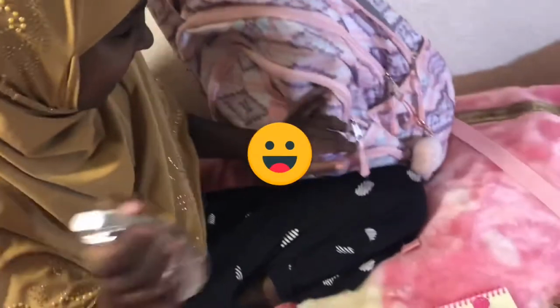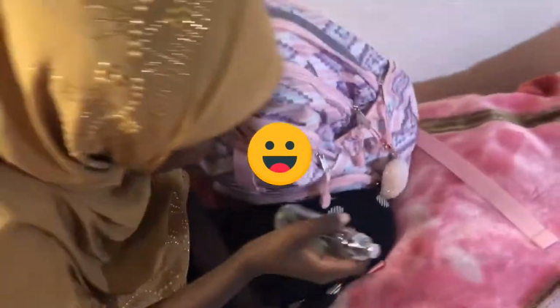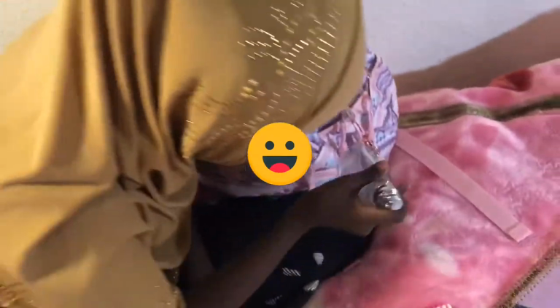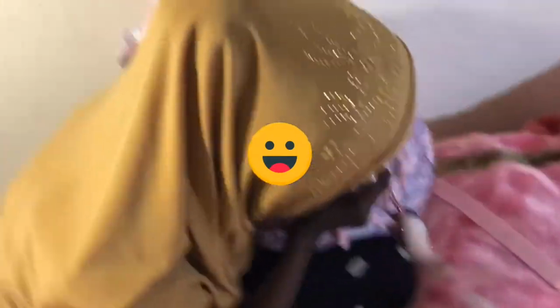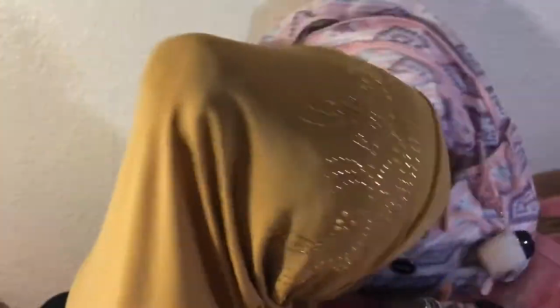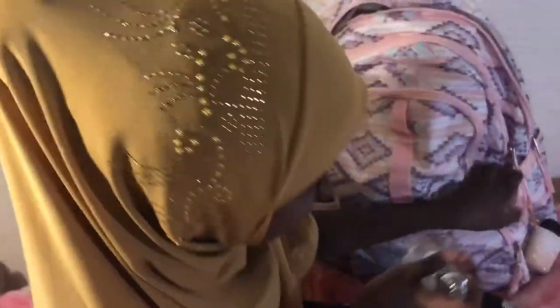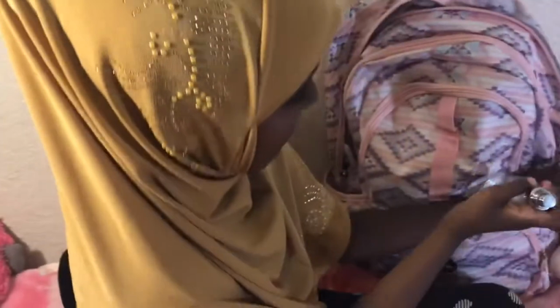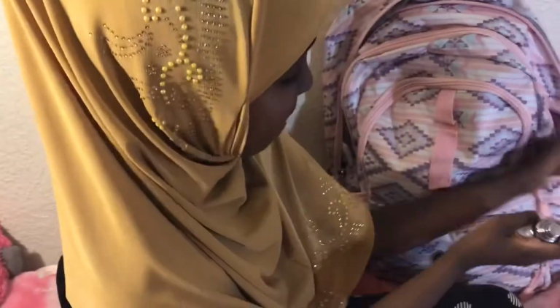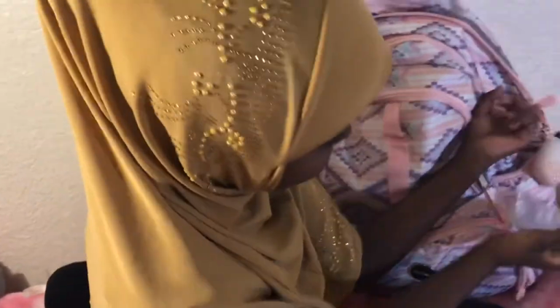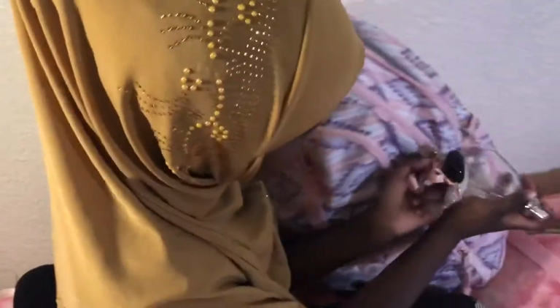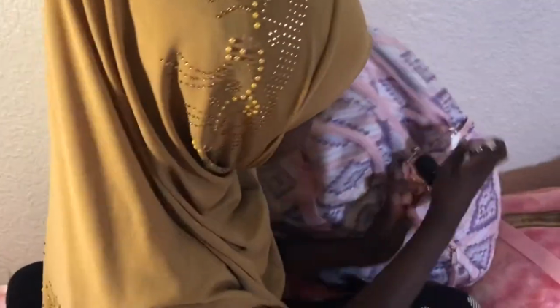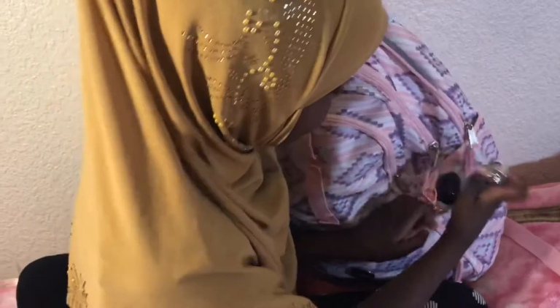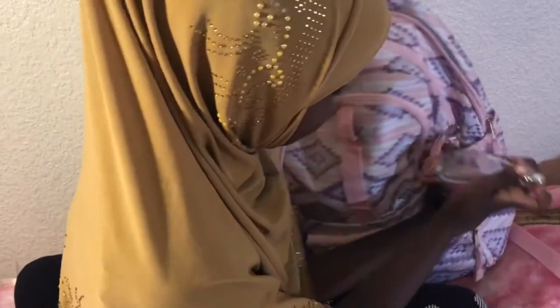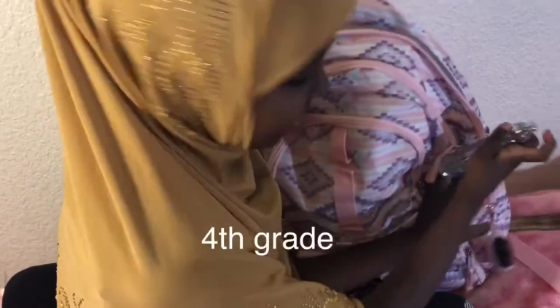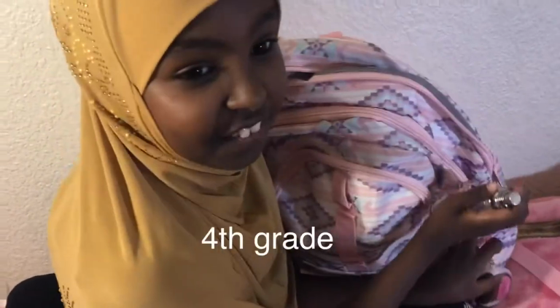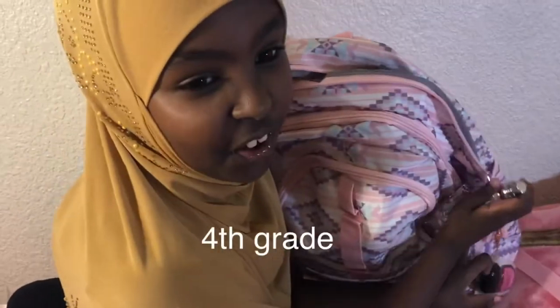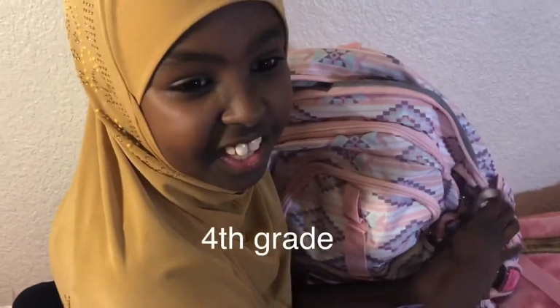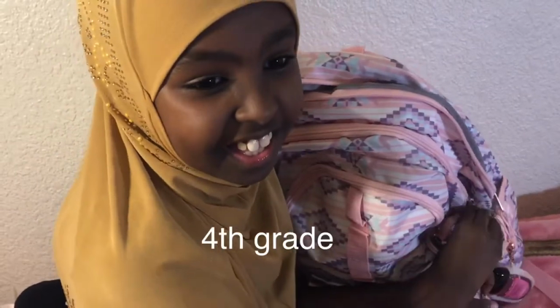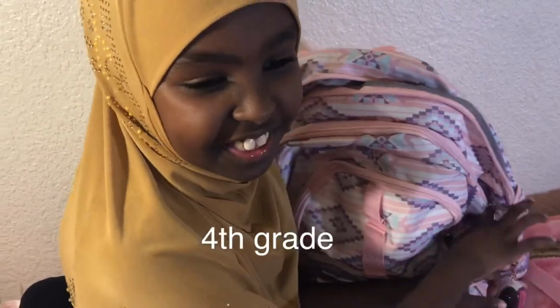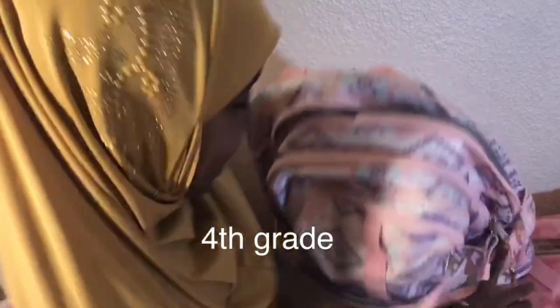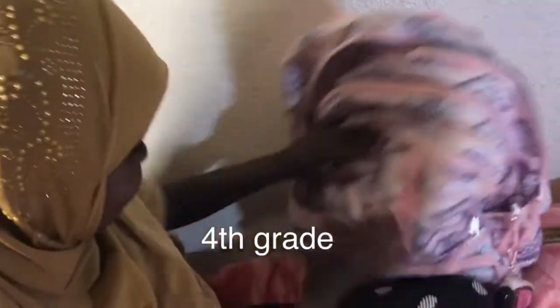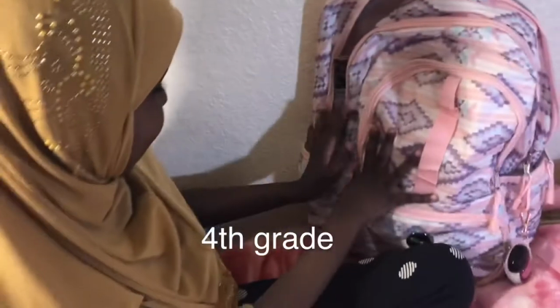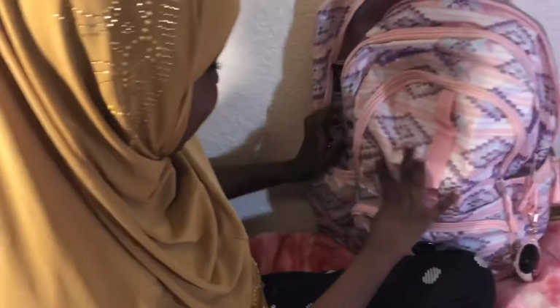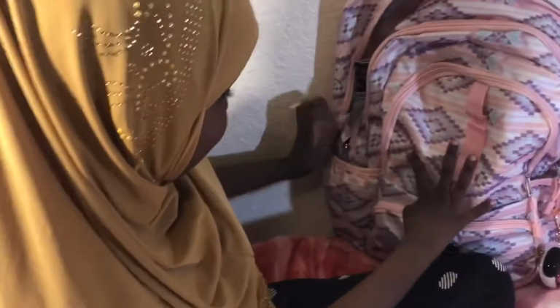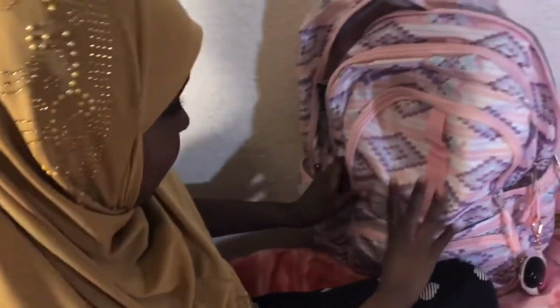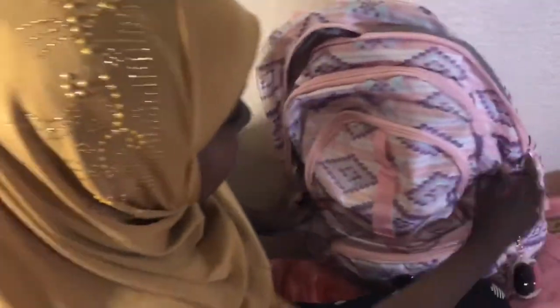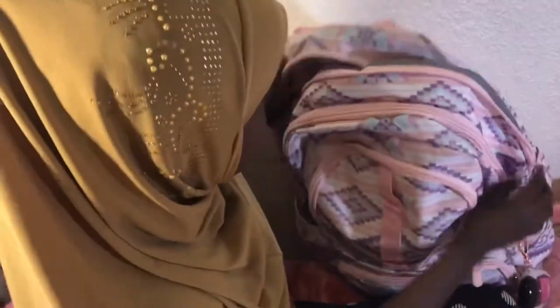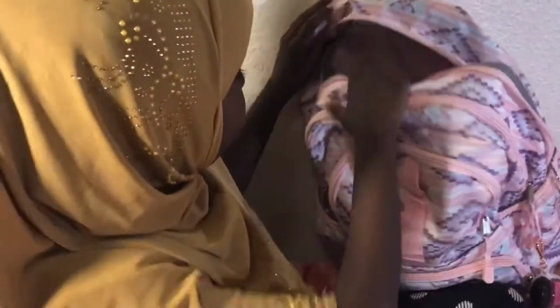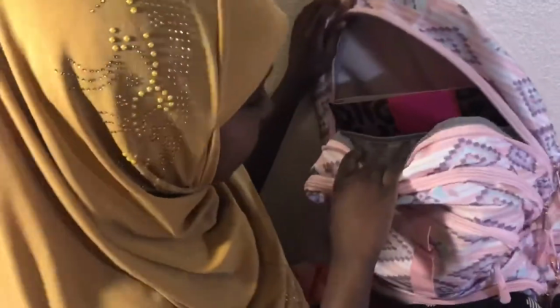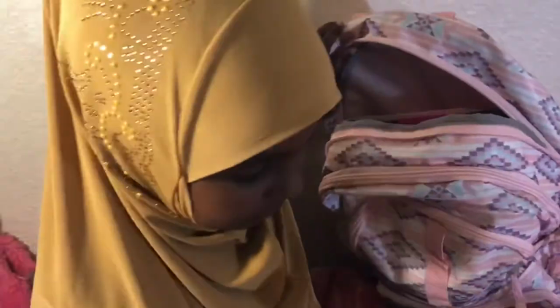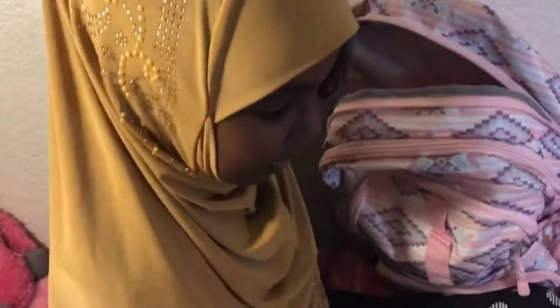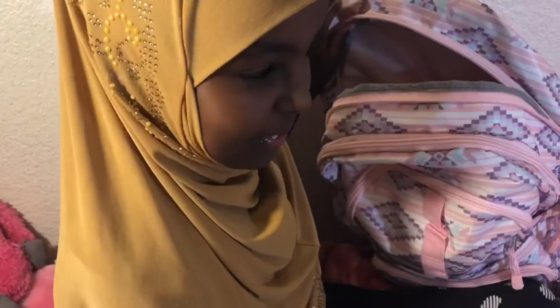Okay, thank you. And which grade are you going to? I said fourth grade. Thank you for showing your school stuff. You're welcome.